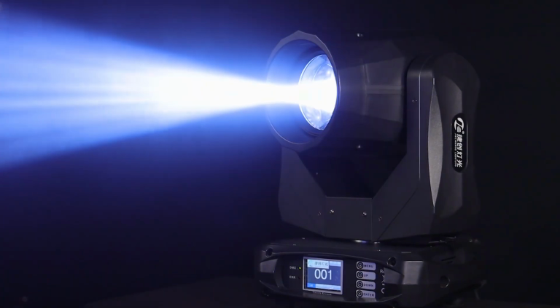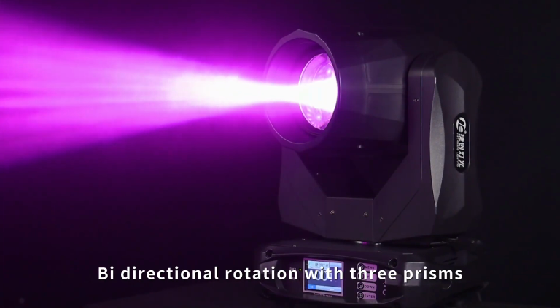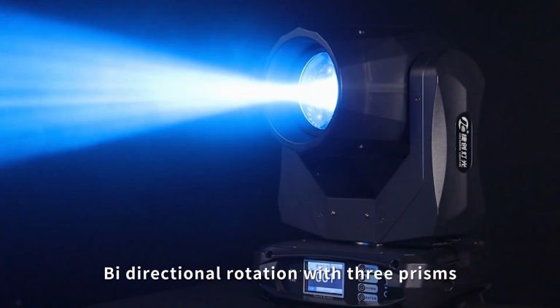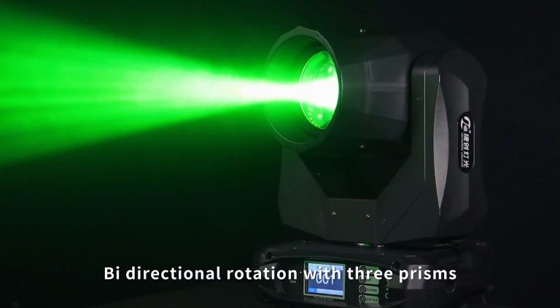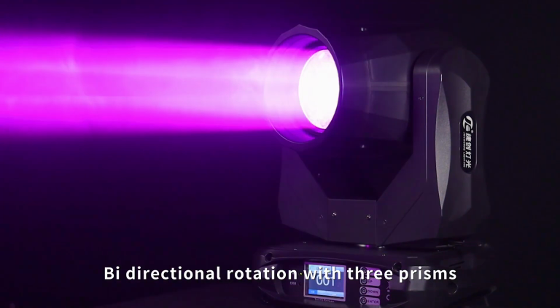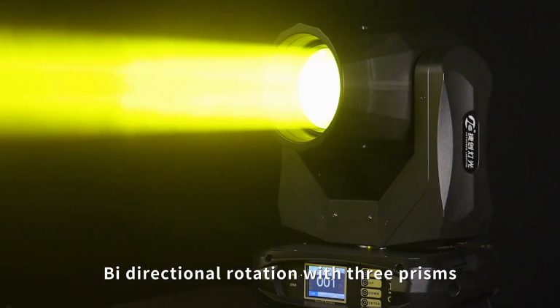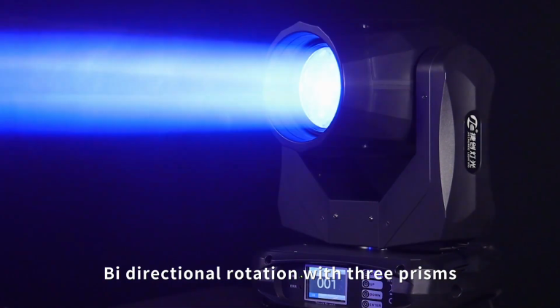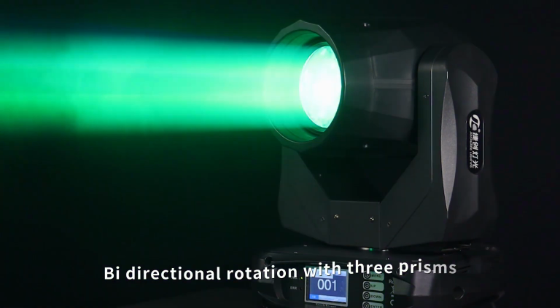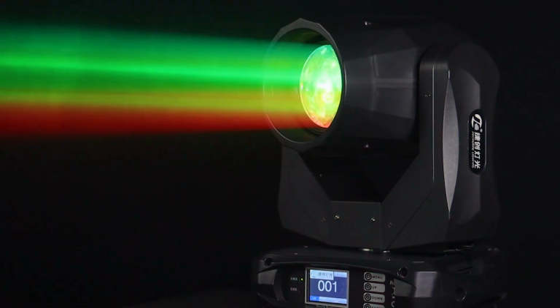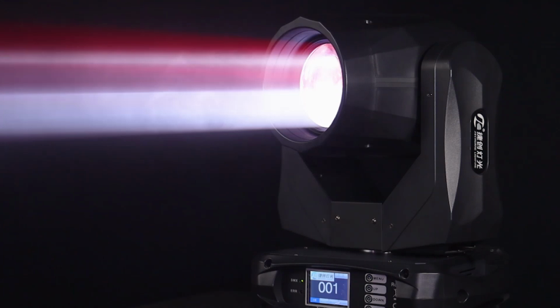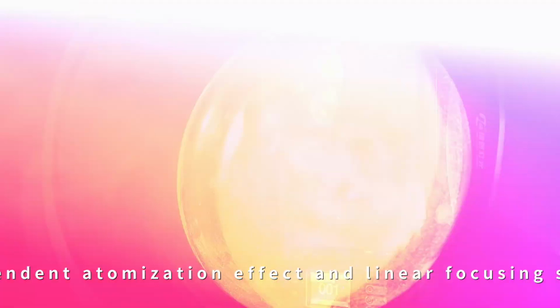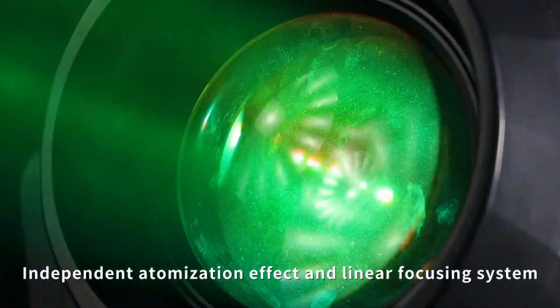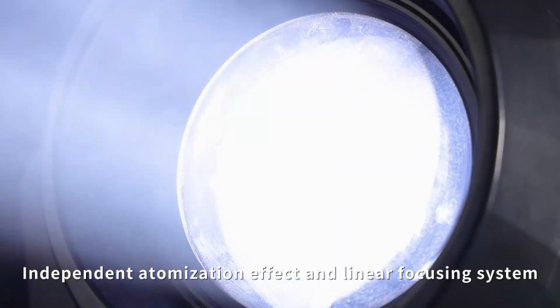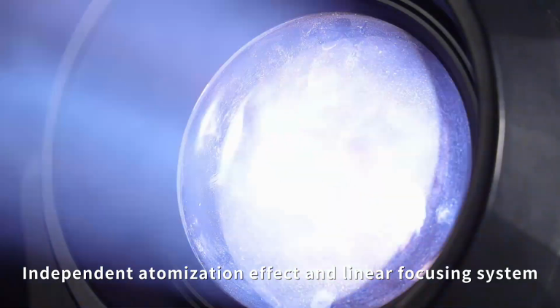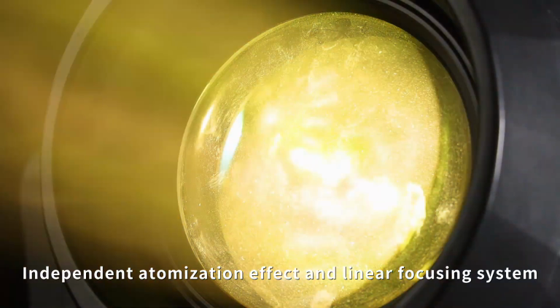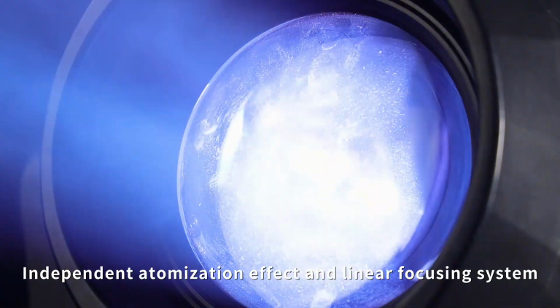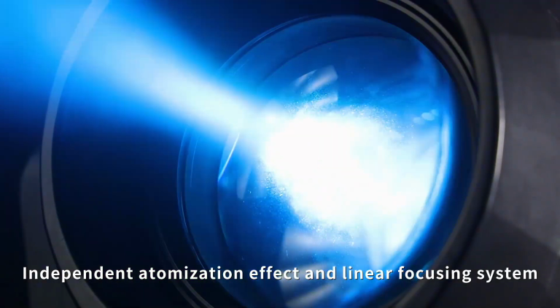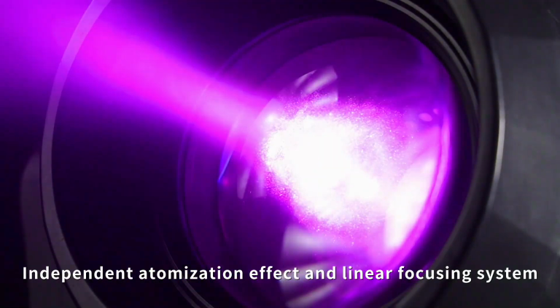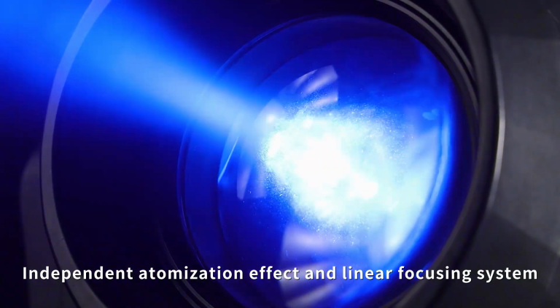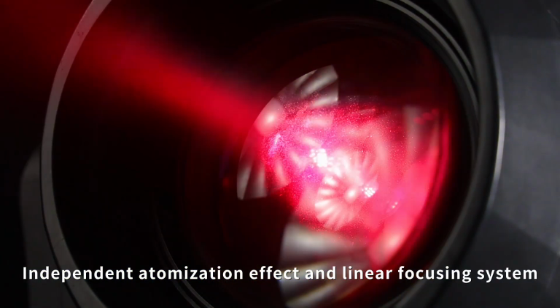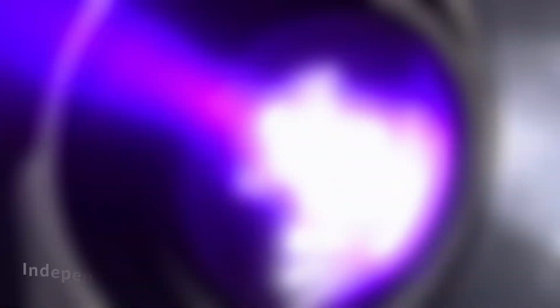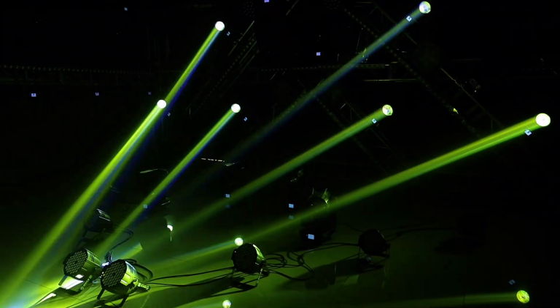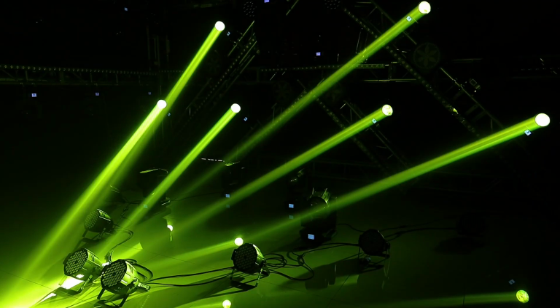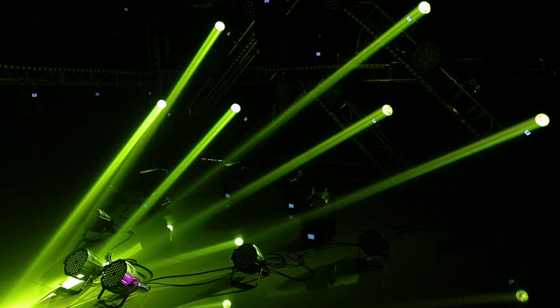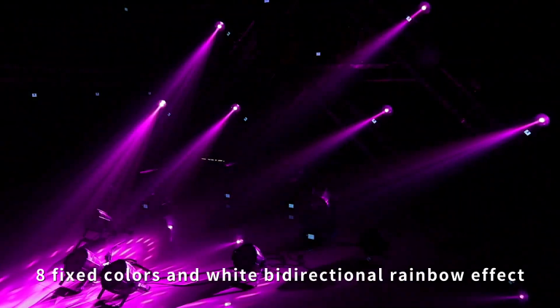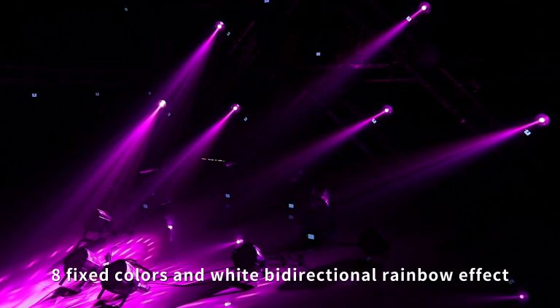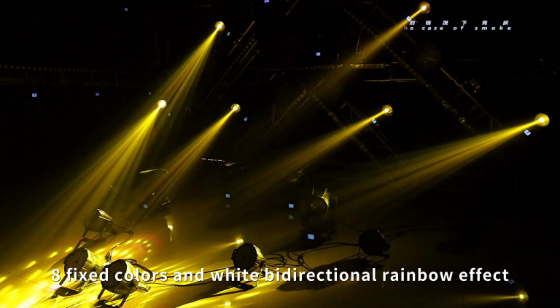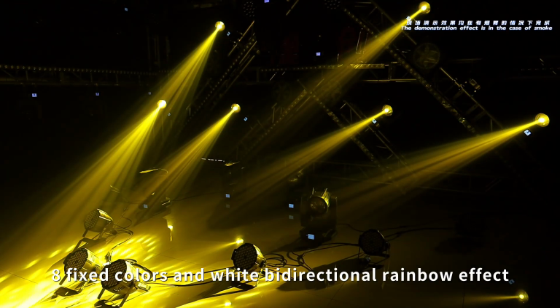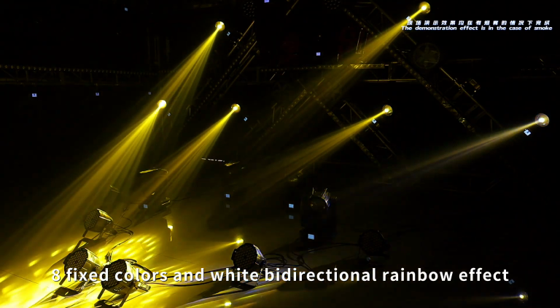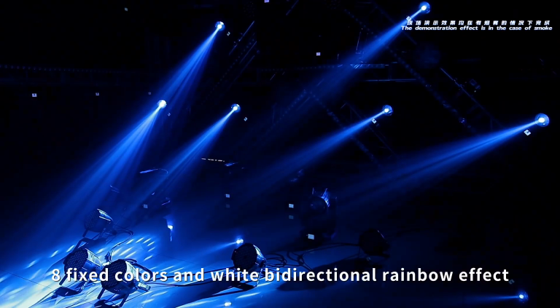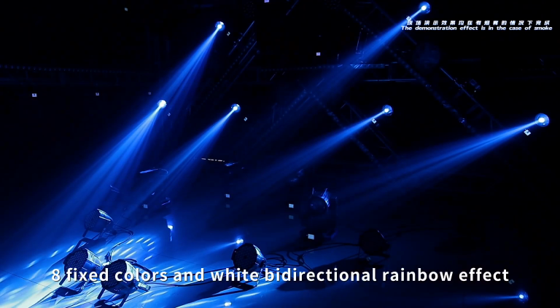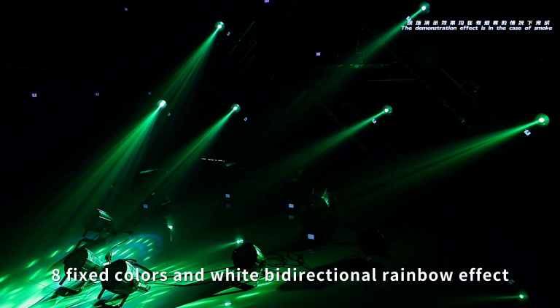Wide directional rotation with 3 prisms. Independent atomization effect and linear focusing system. 8 fixed colors and white bidirectional rainbow effect.